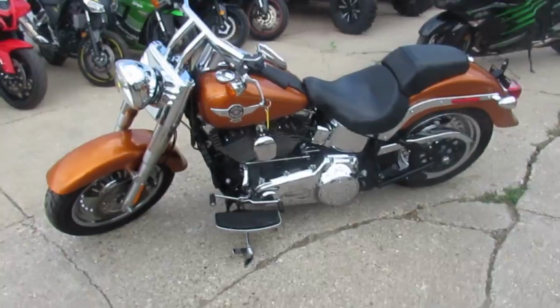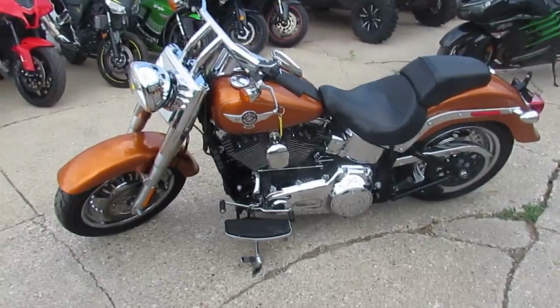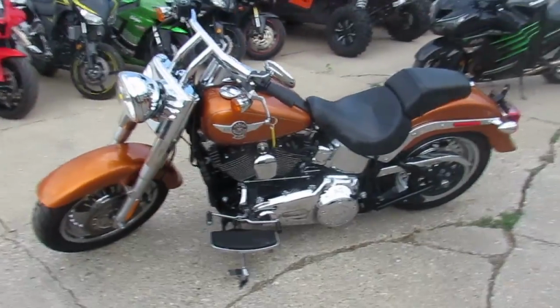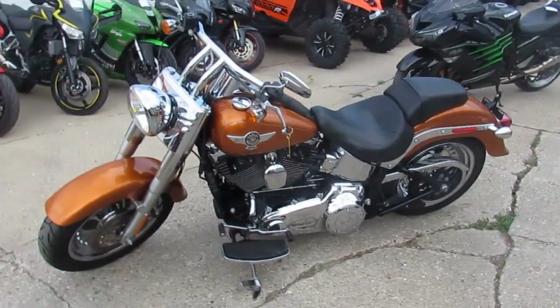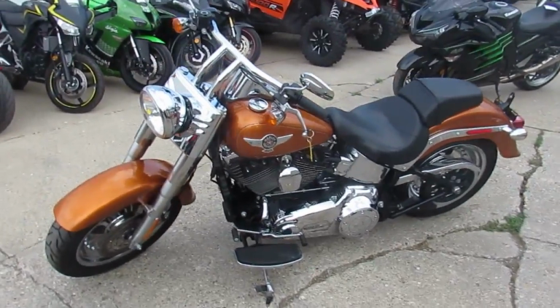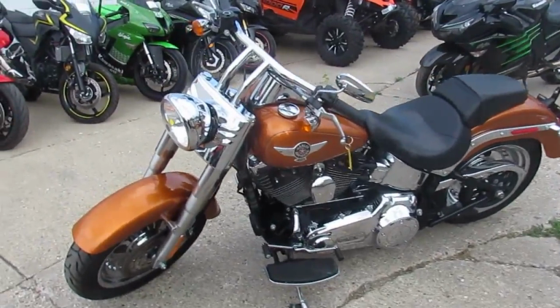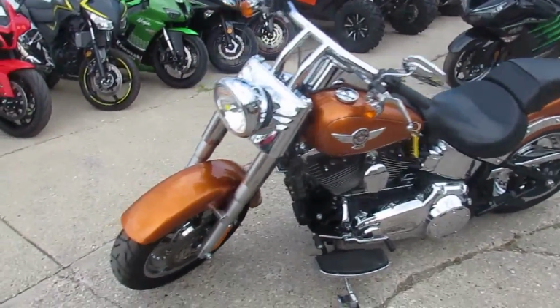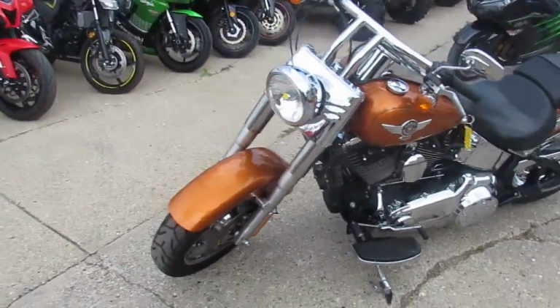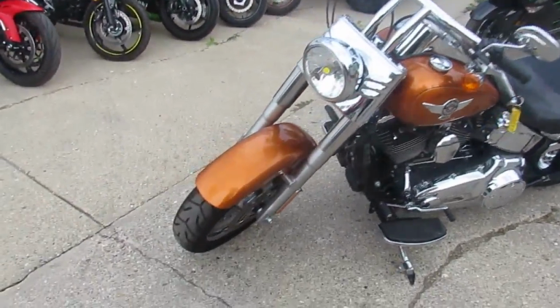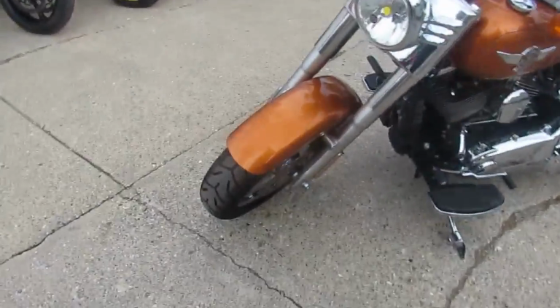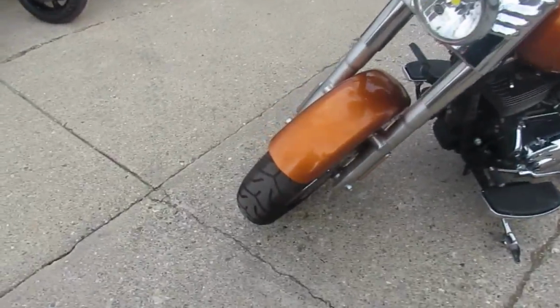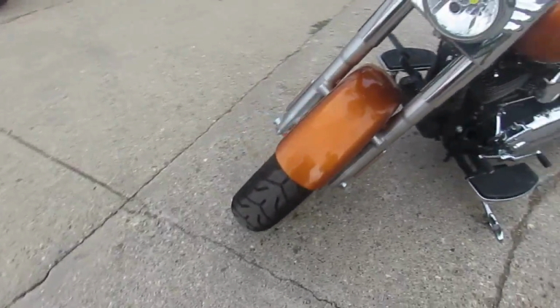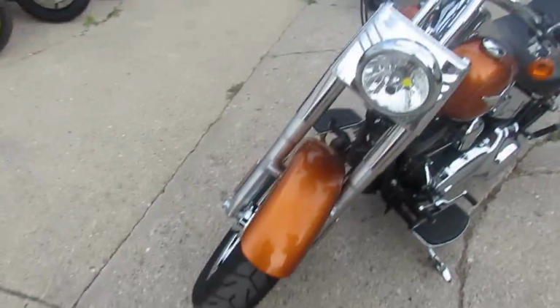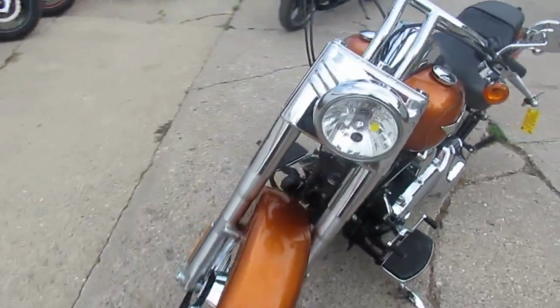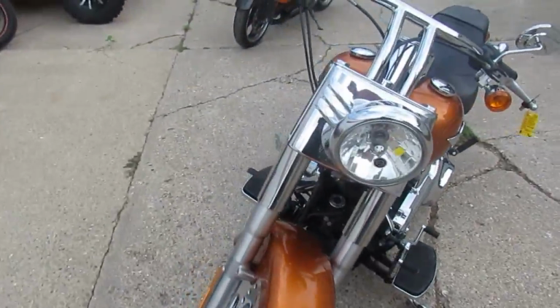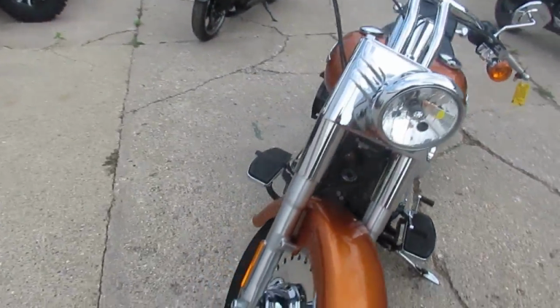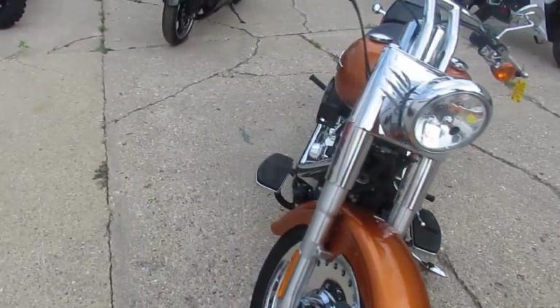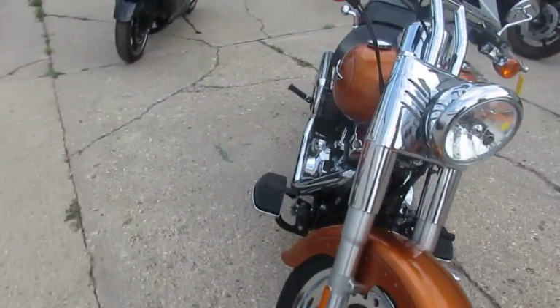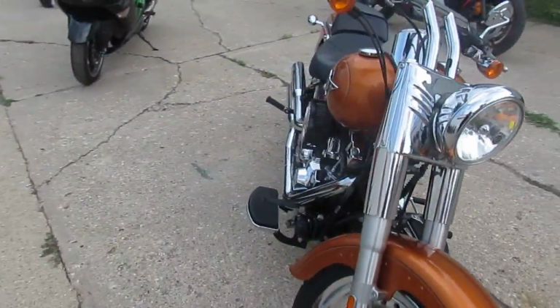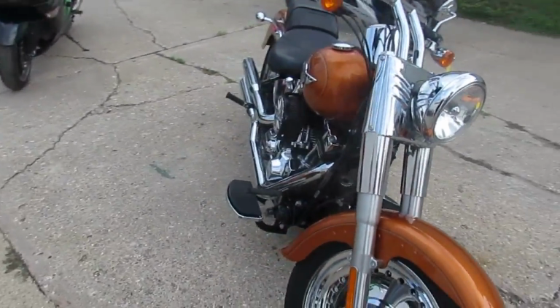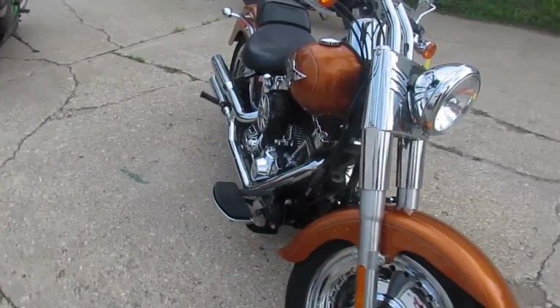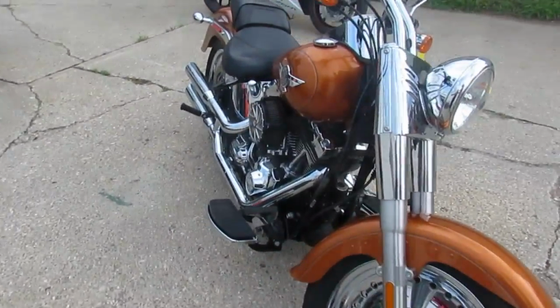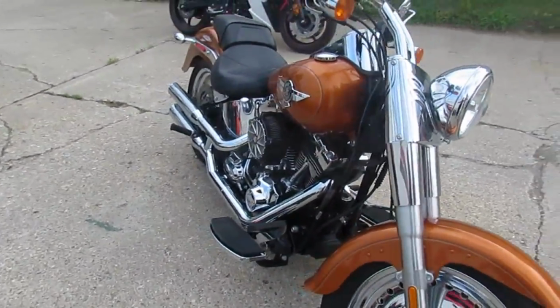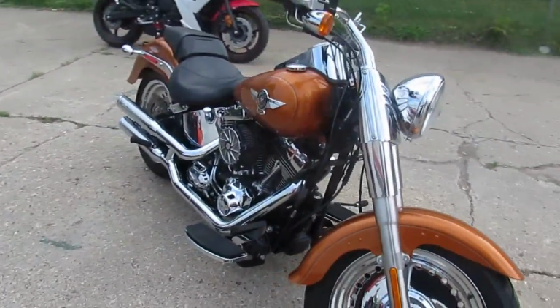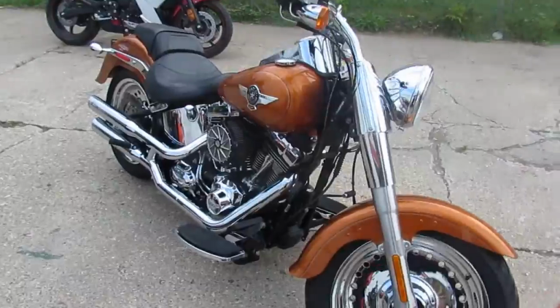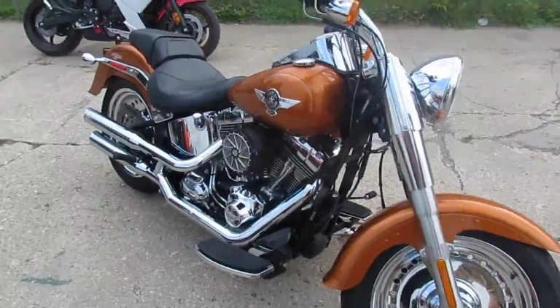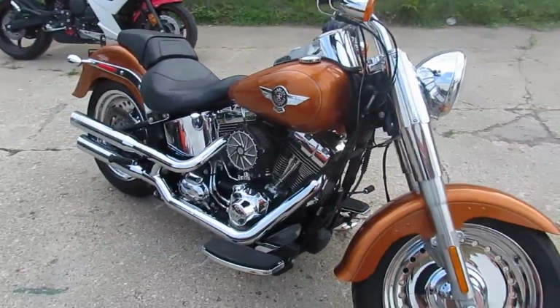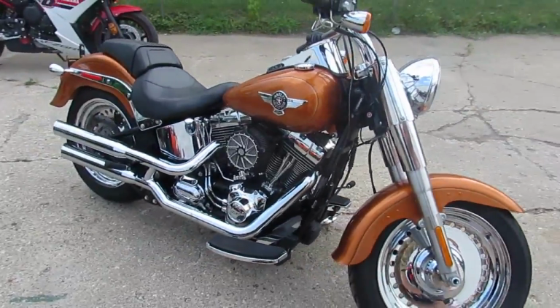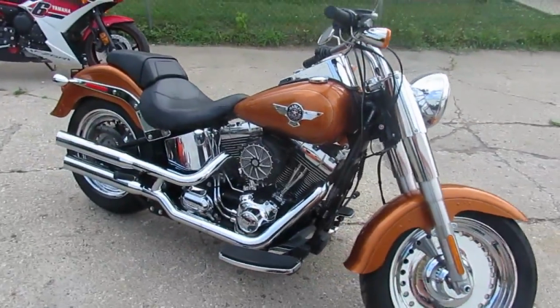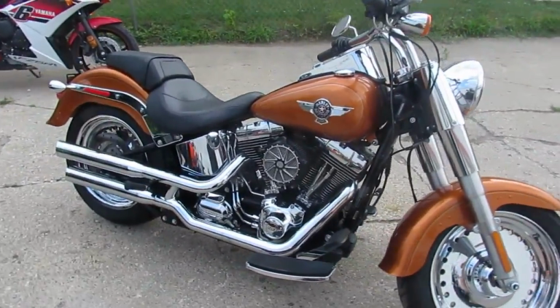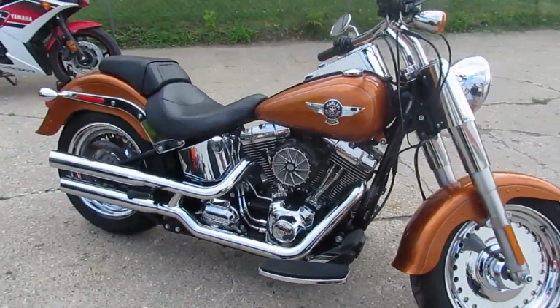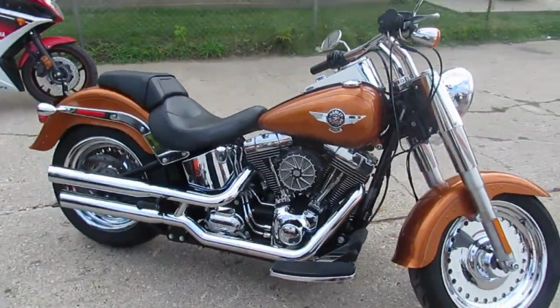It's used Harley-Davidson headquarters here at Approval Powersports. We've got over 200 used Harleys in. Keep an eye on our YouTube channel, our Facebook page, and our website — we're going to keep hammering these videos out. We just got three semi-loads in.